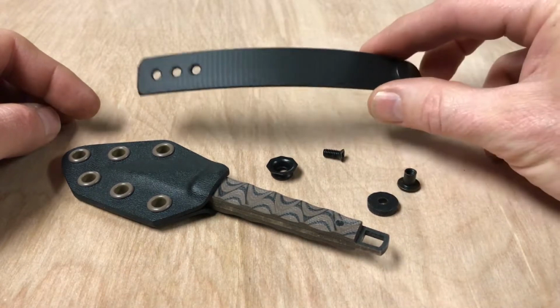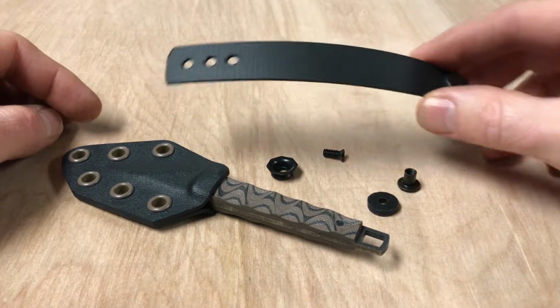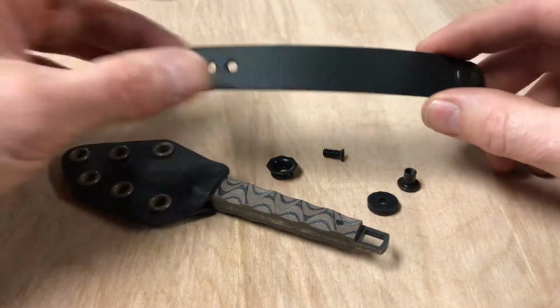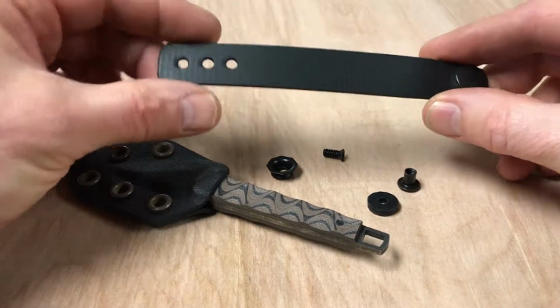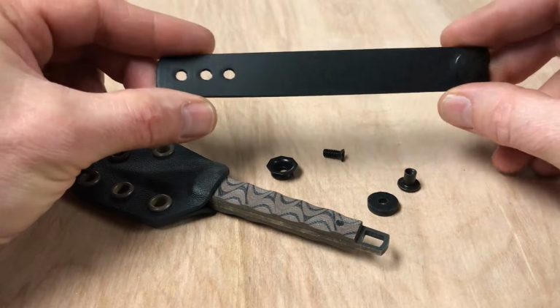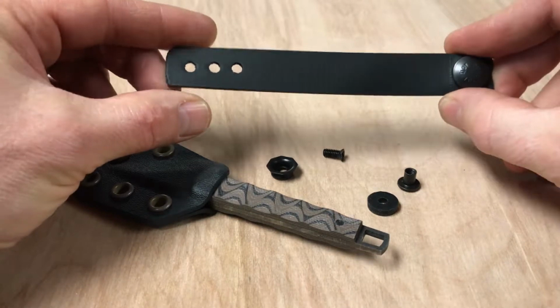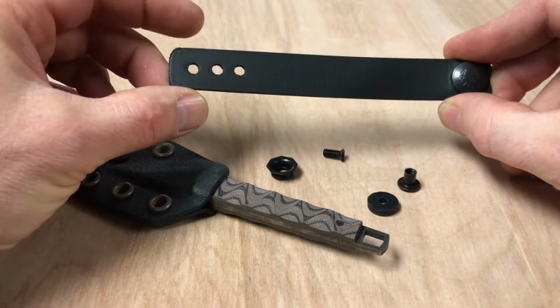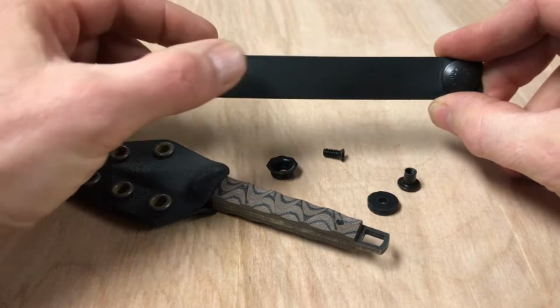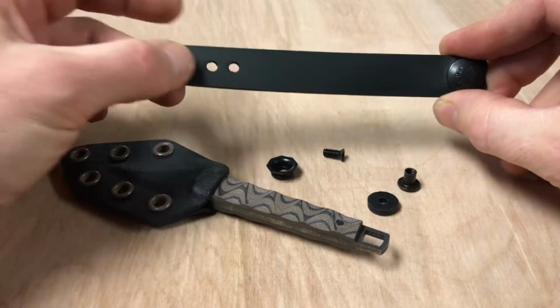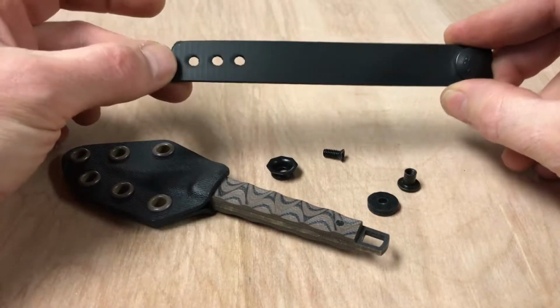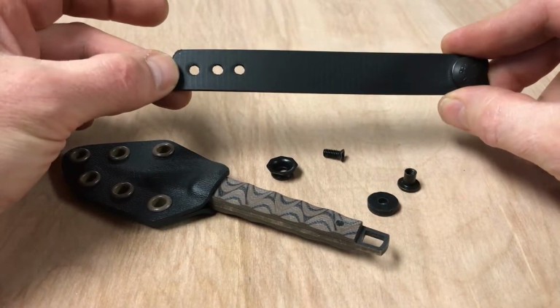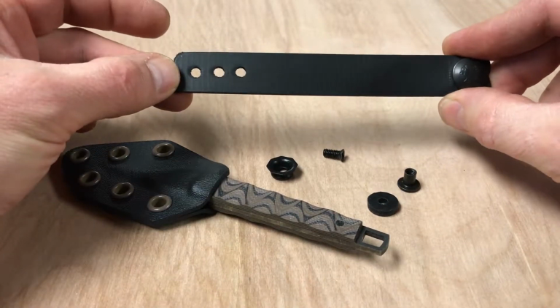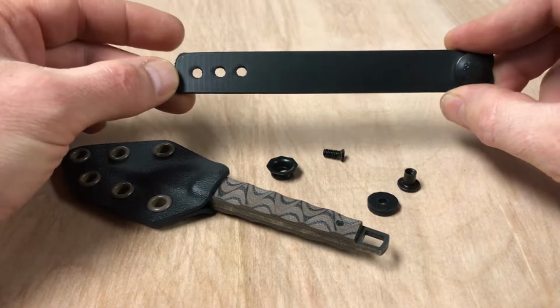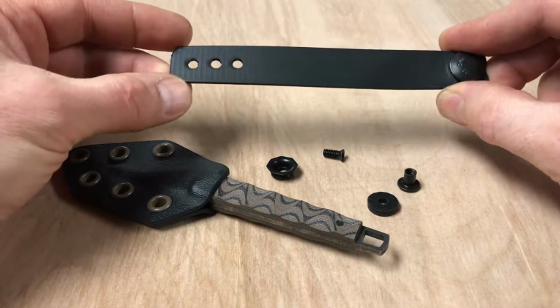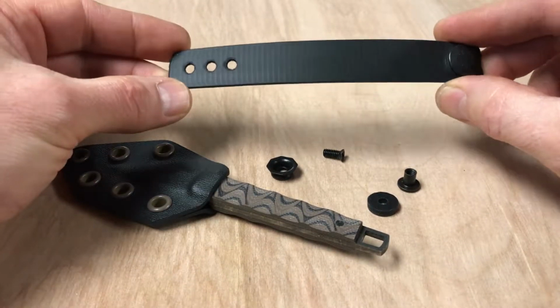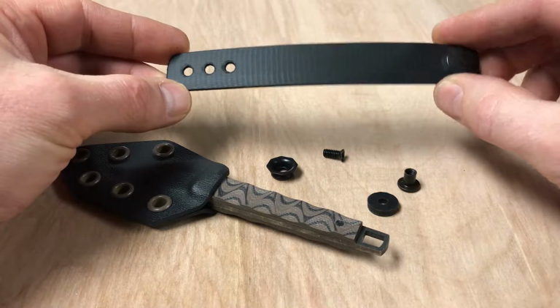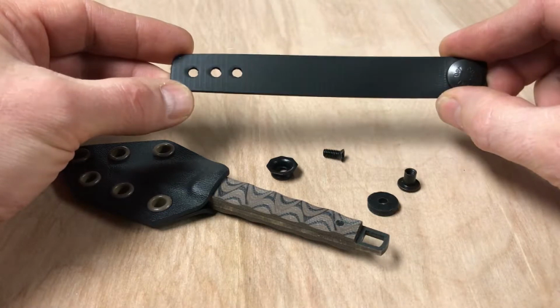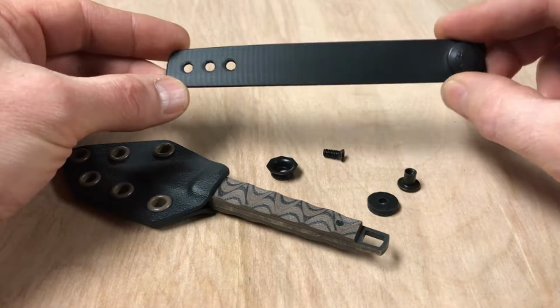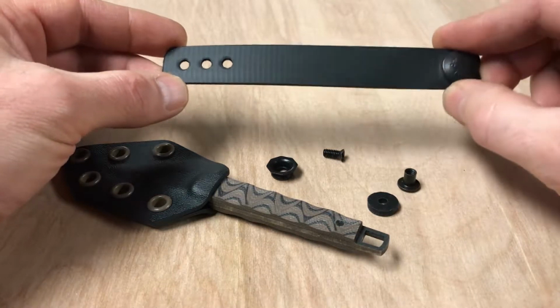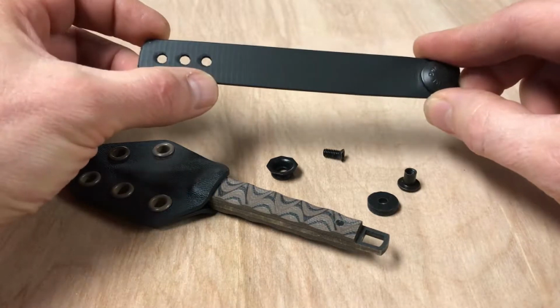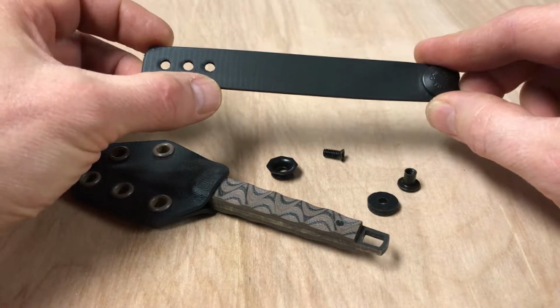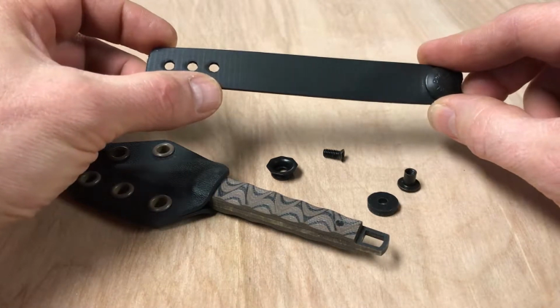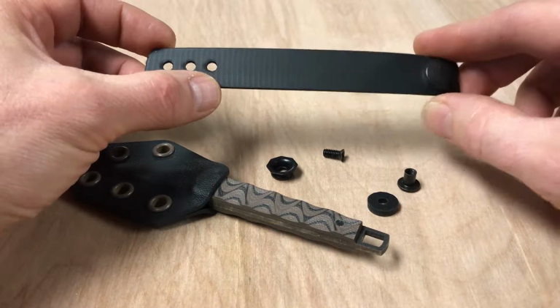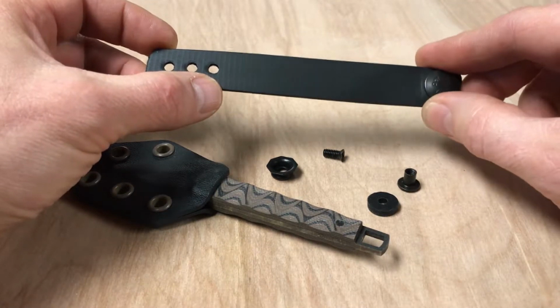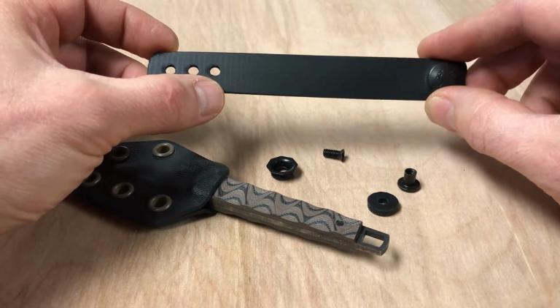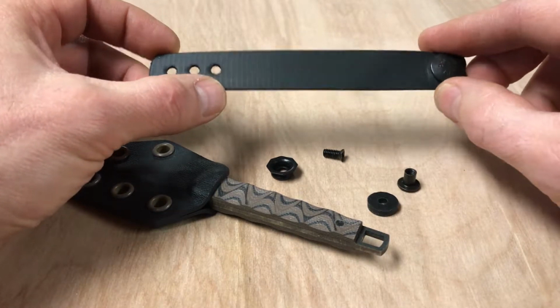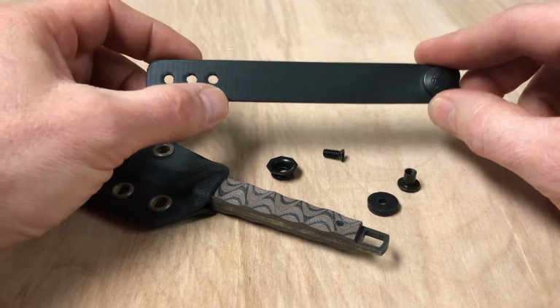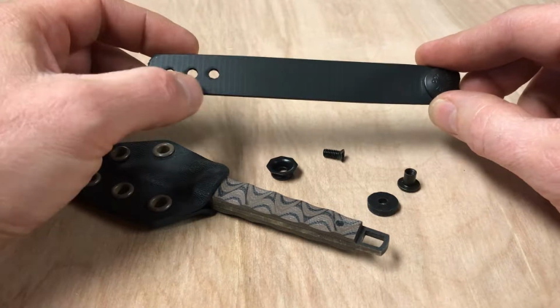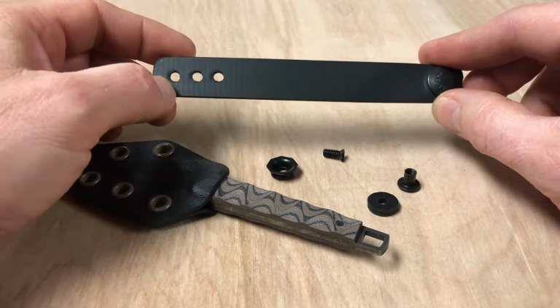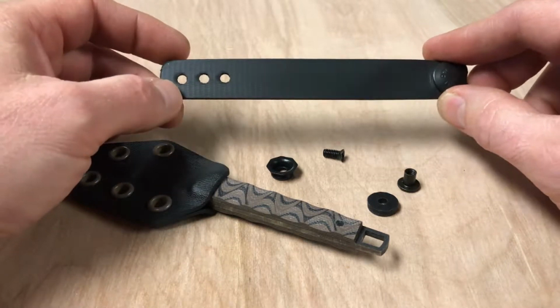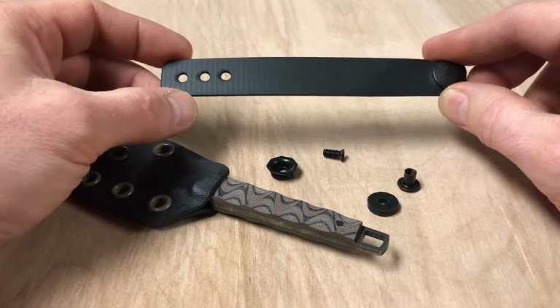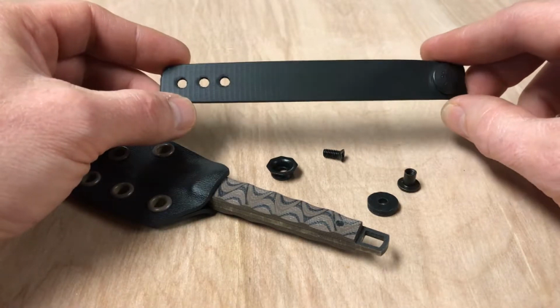The pull-the-dot strap comes with three holes so that you can adjust it for the width of your belt — I think they're one inch, one and a quarter inch, one and a half inch, and three quarters.